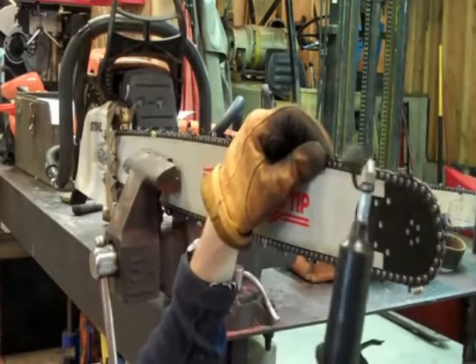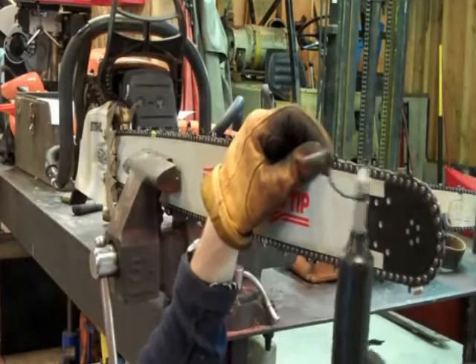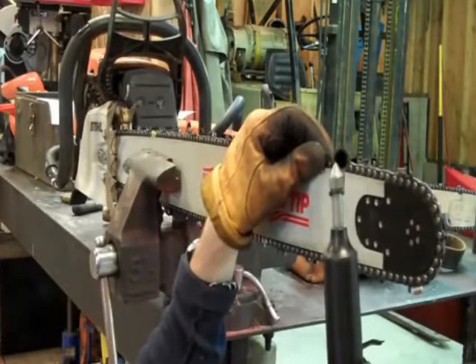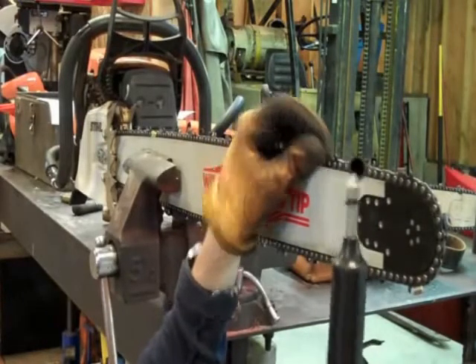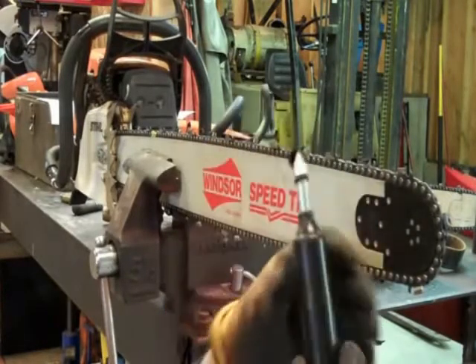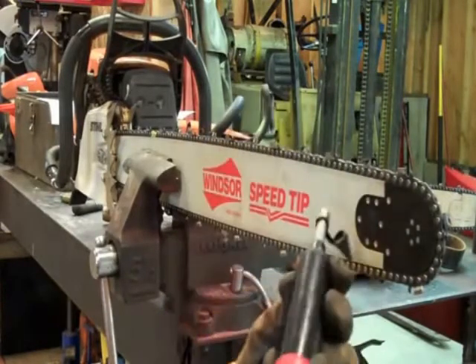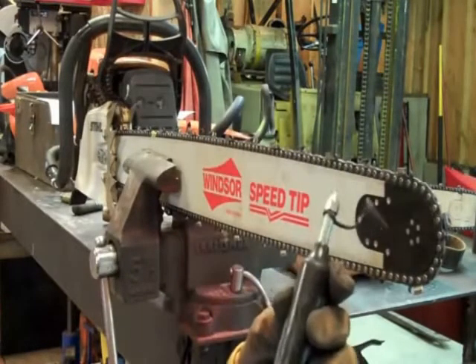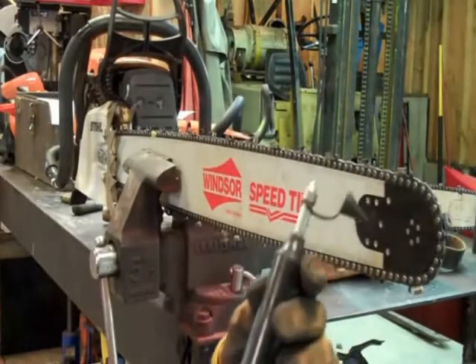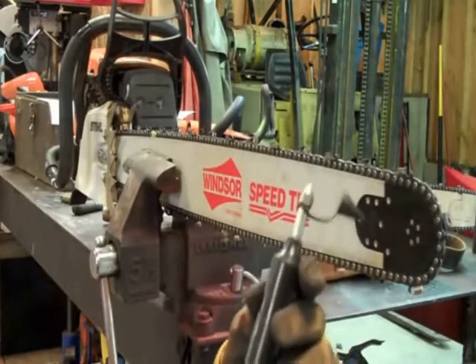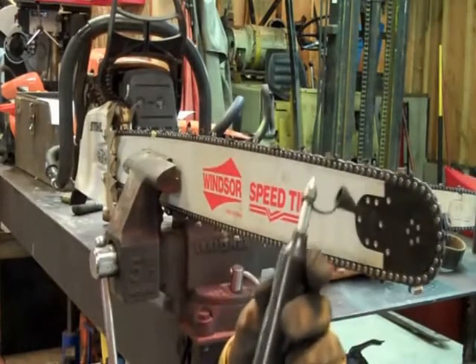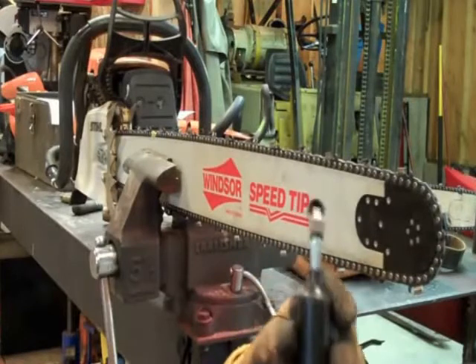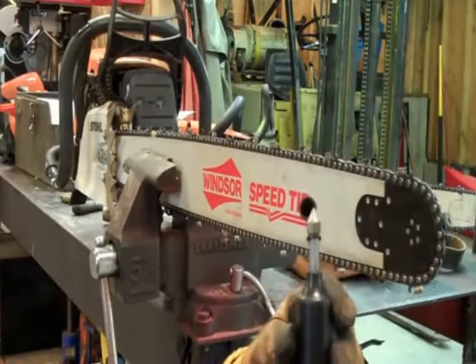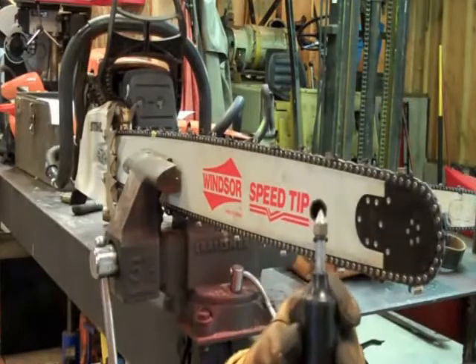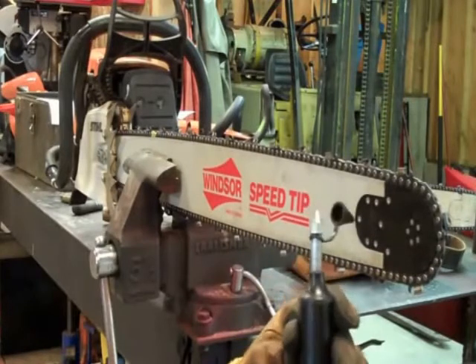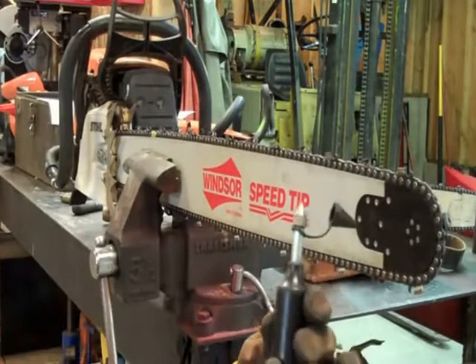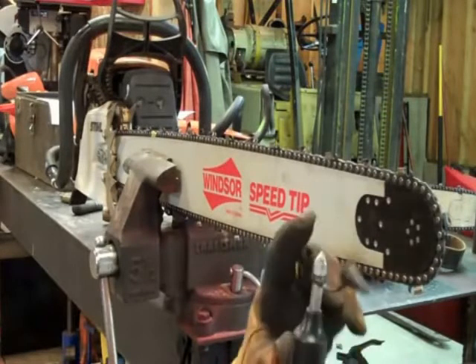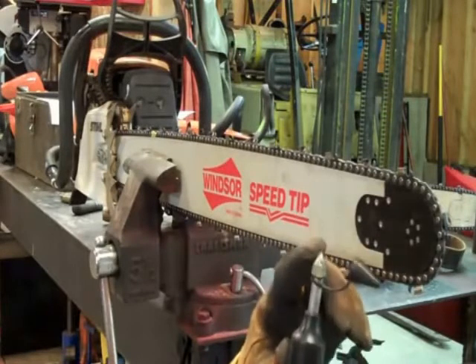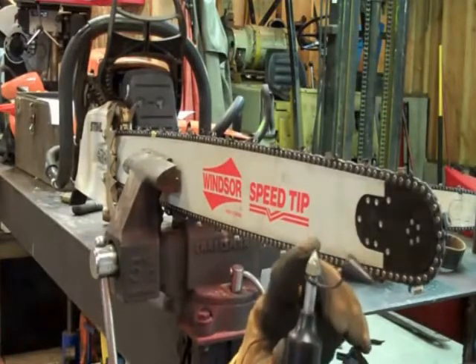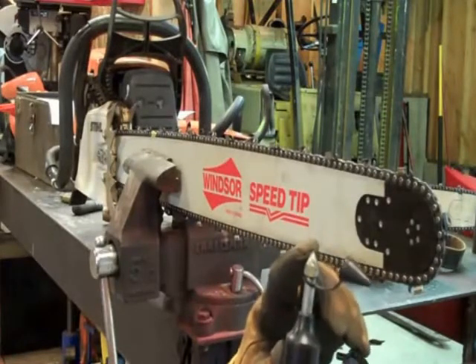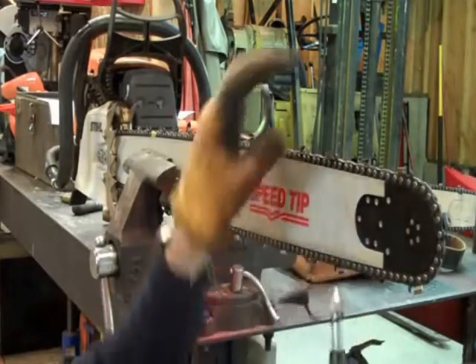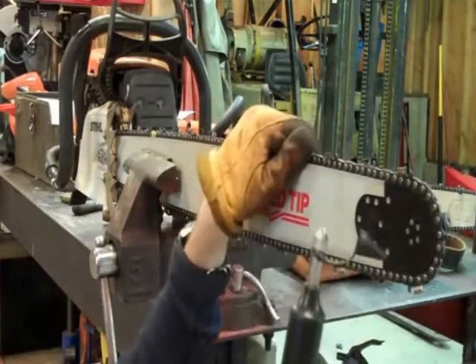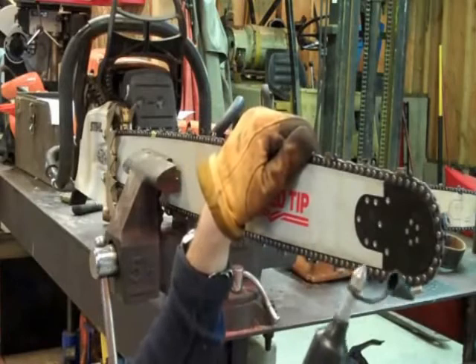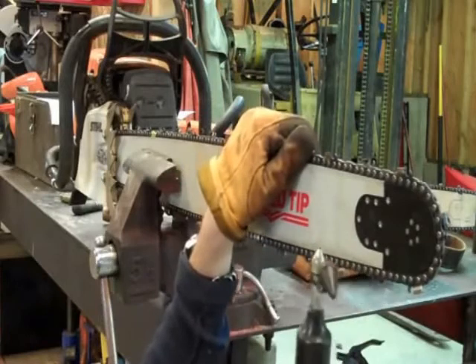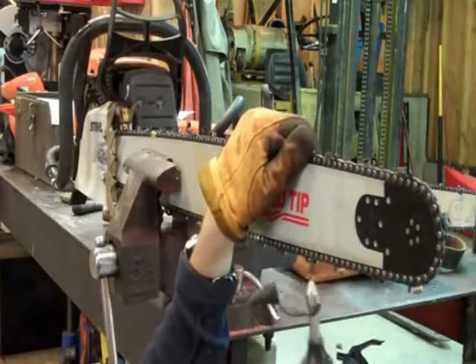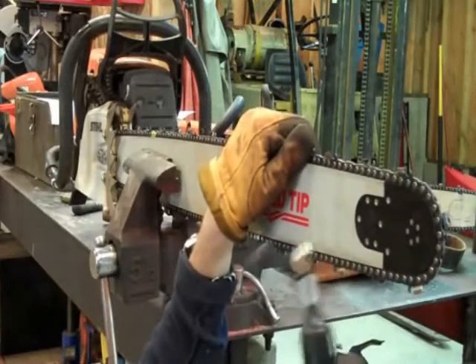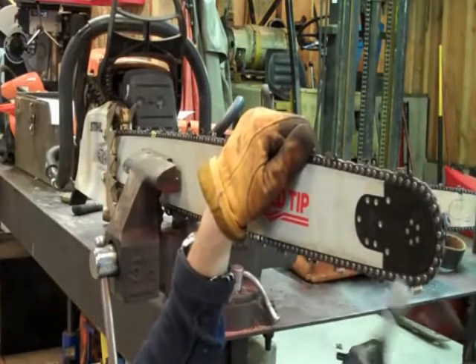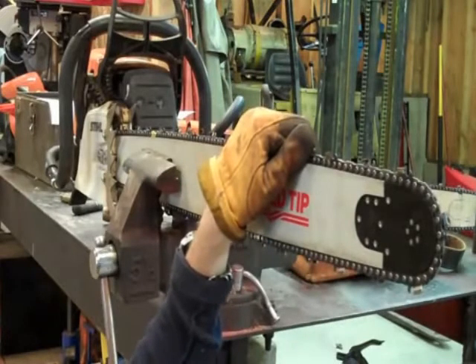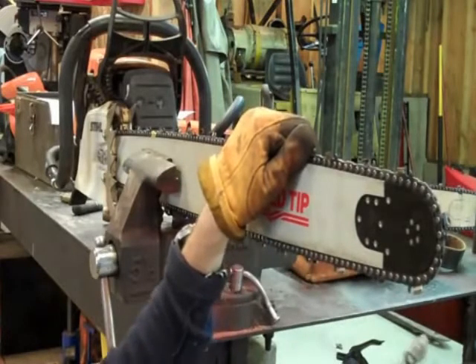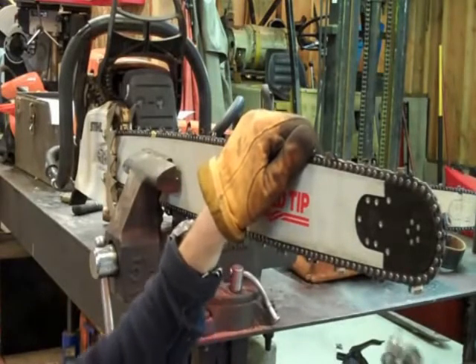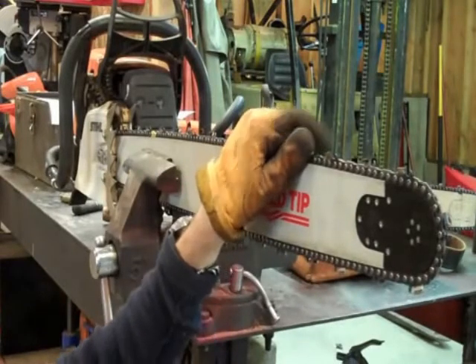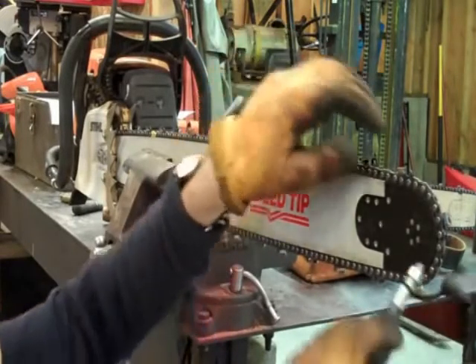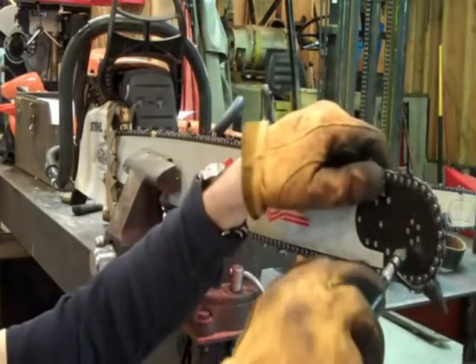This is a chainsaw grease gun. You simply remove the cap and just pack it full of a good high-quality axle grease — it acts like a plunger. I've seen these at Home Depot, at Lowe's, any logging shop or saw shop — they're going to have them.